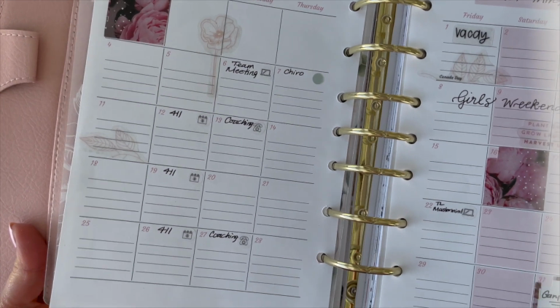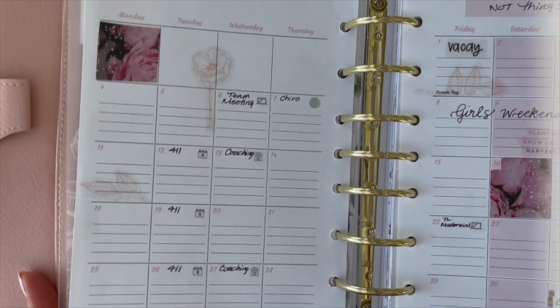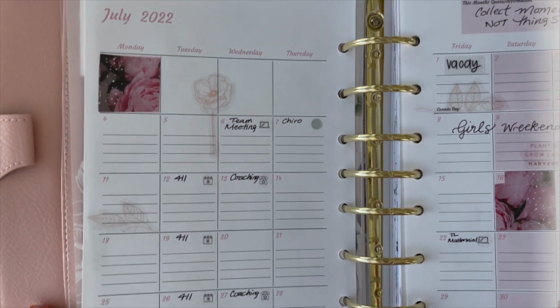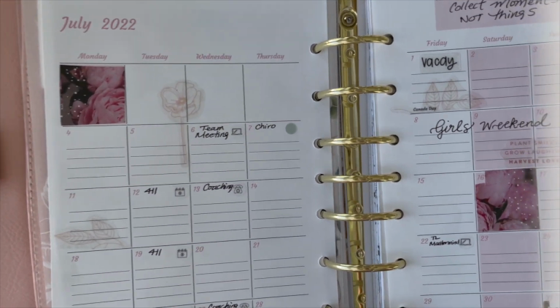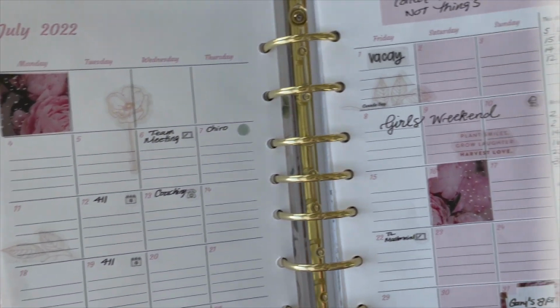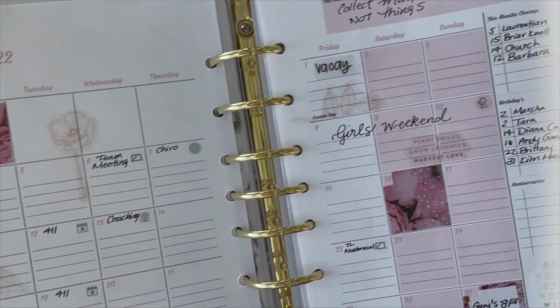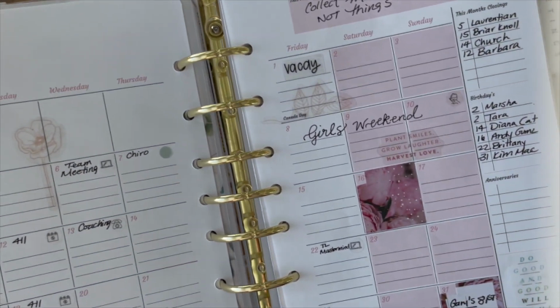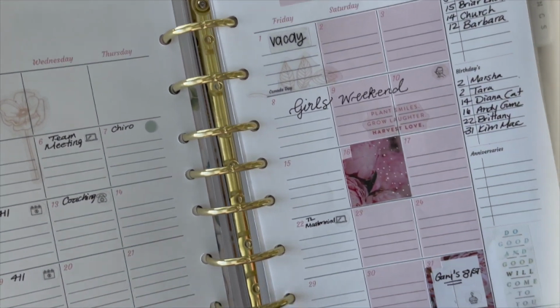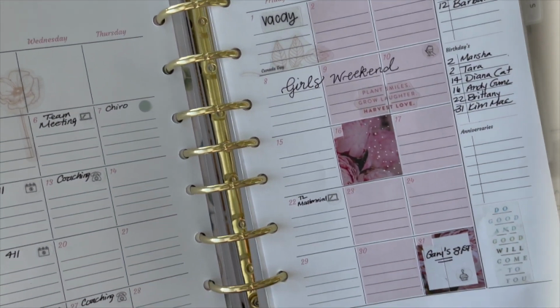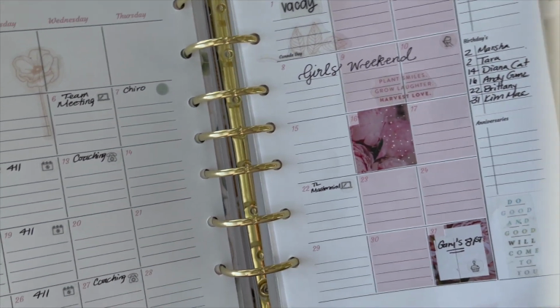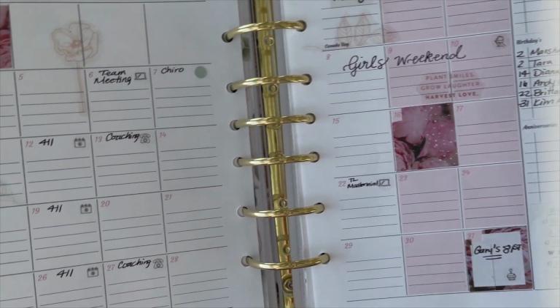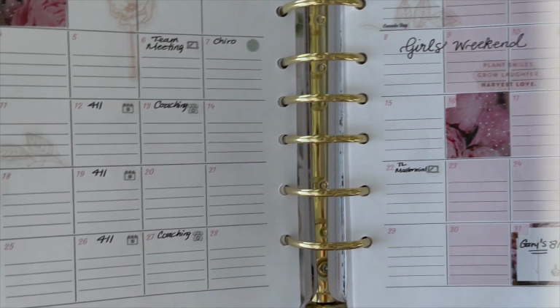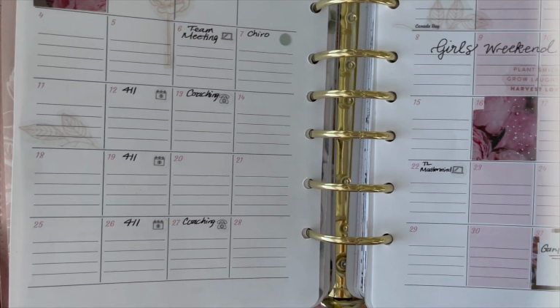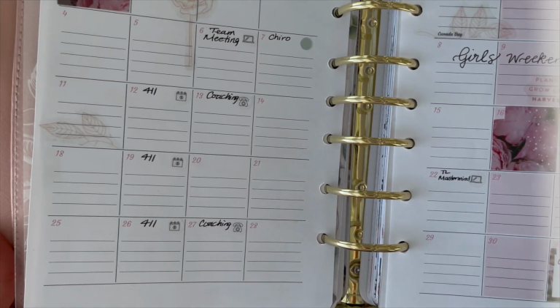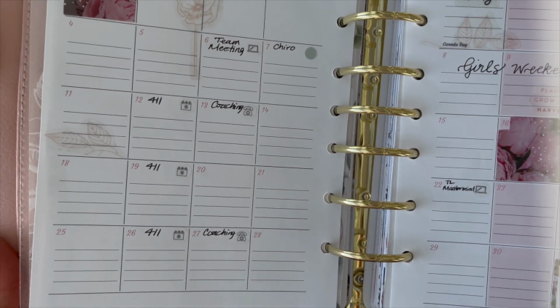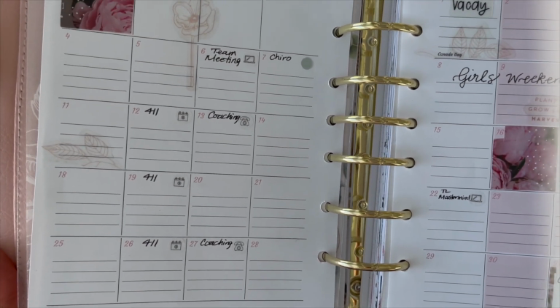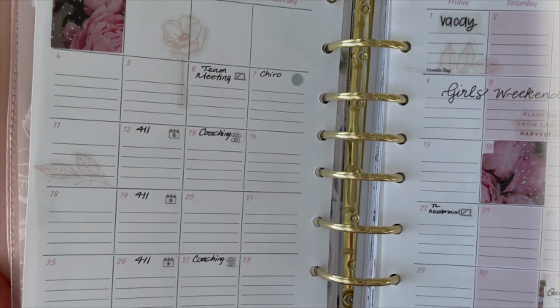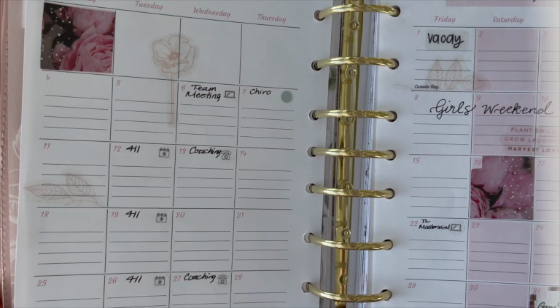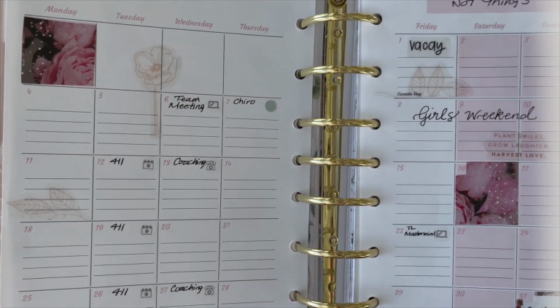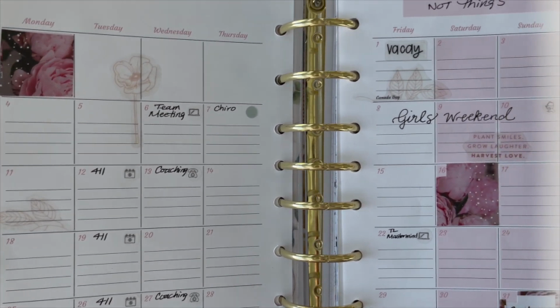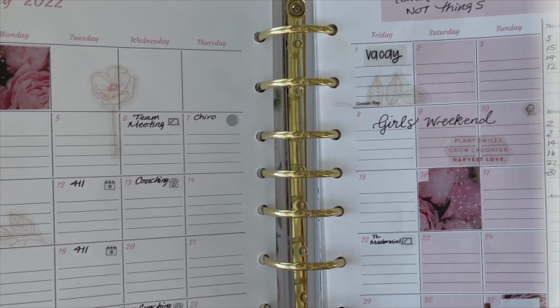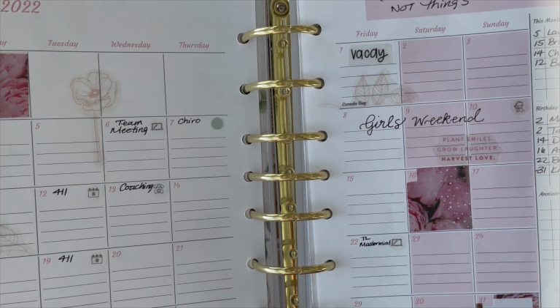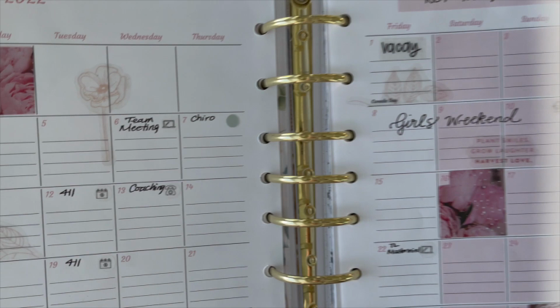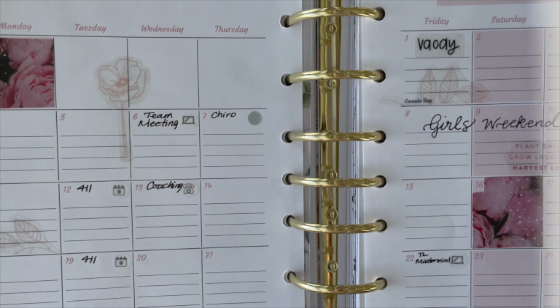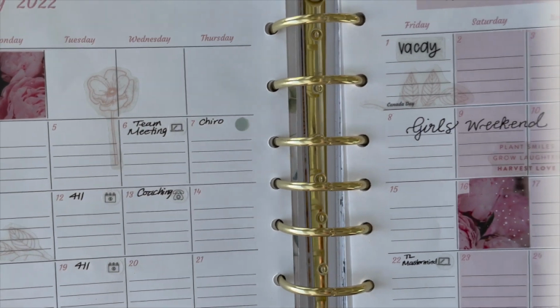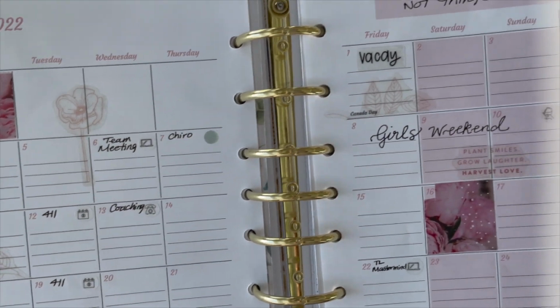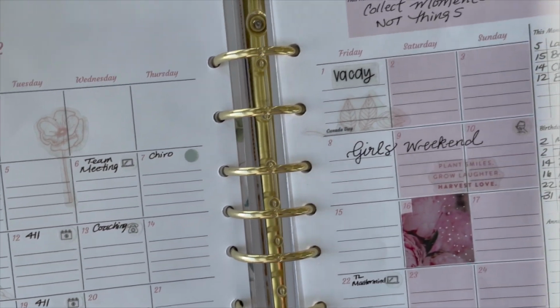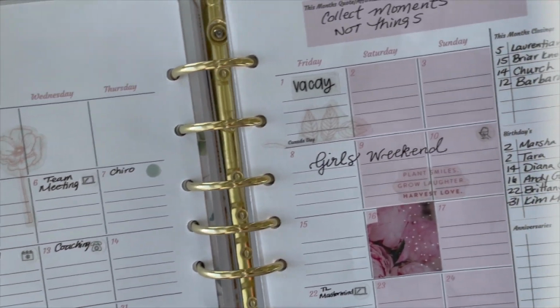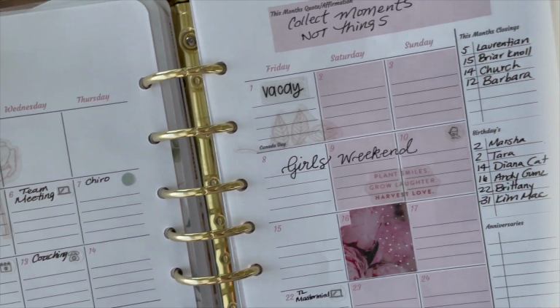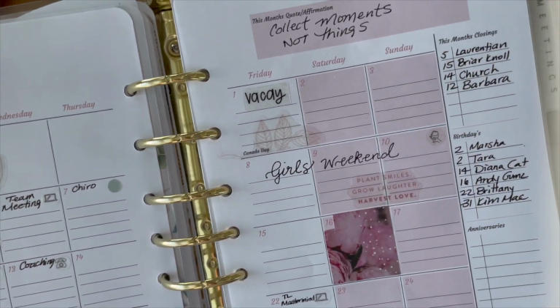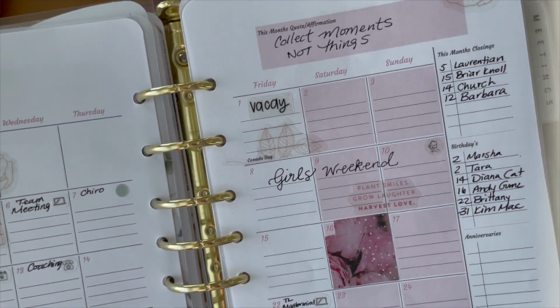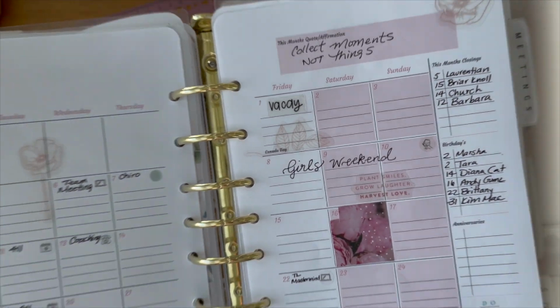There you go — there's a closer look. I have all my non-negotiable meetings in there: 4-1-1s, coaching calls, team meeting, monthly team meeting. I also have a personal appointment and a chiropractor appointment, and then vacation.